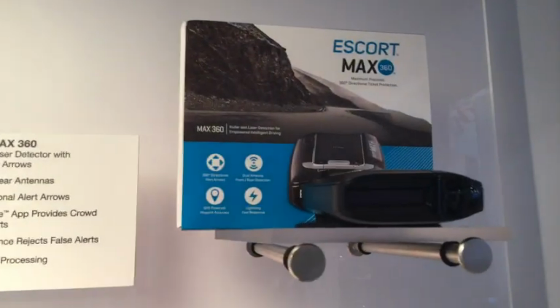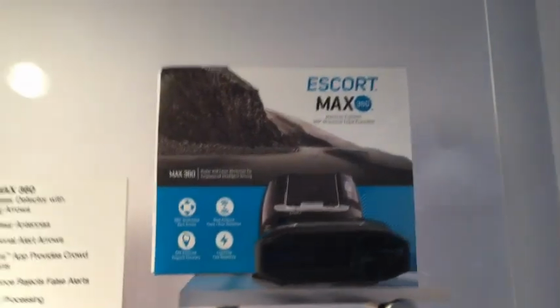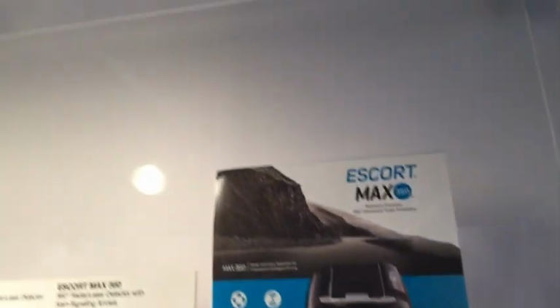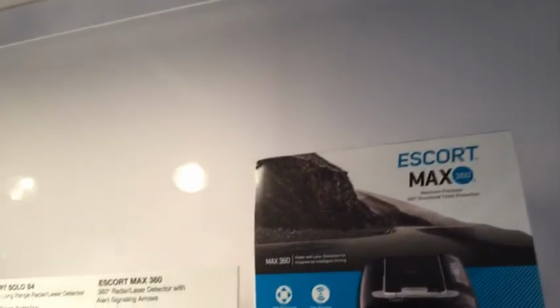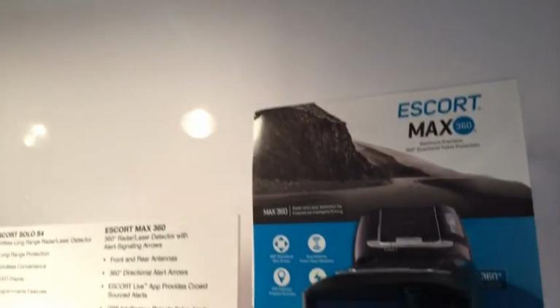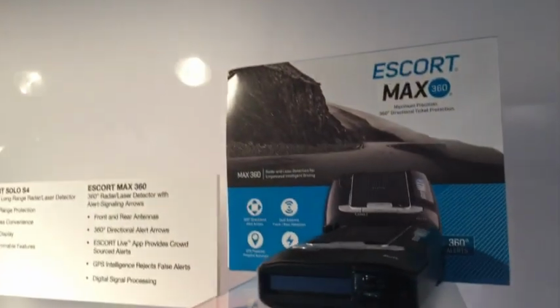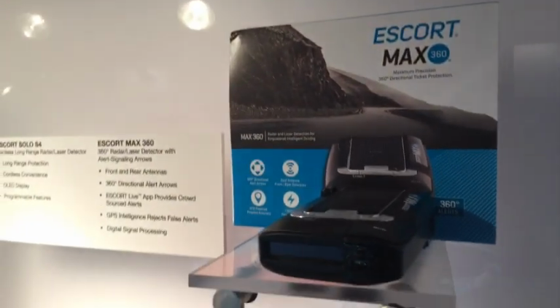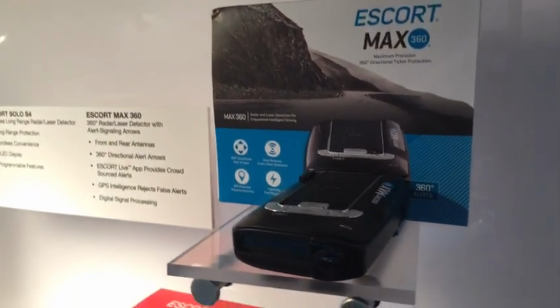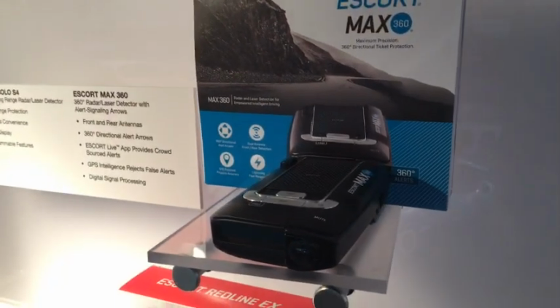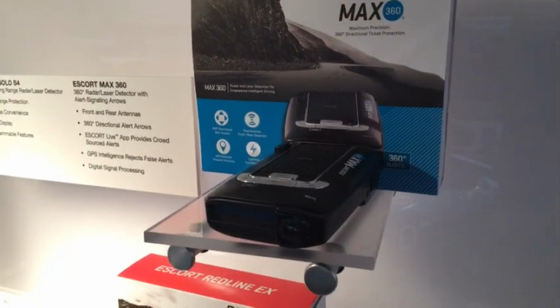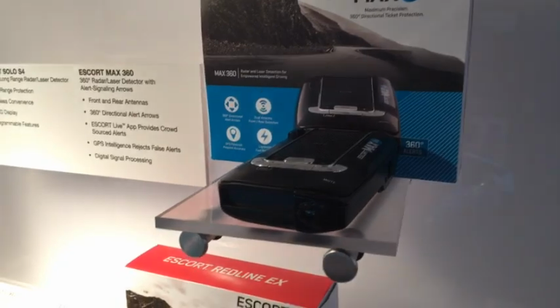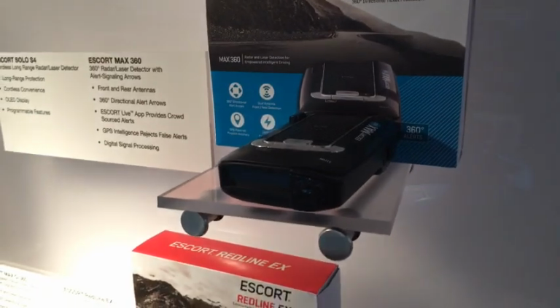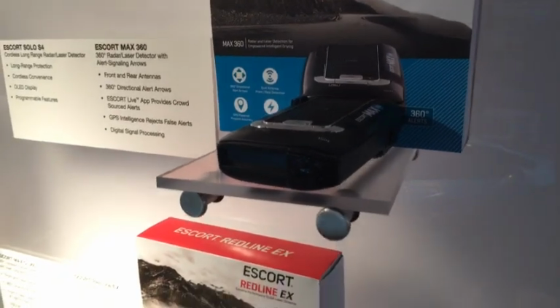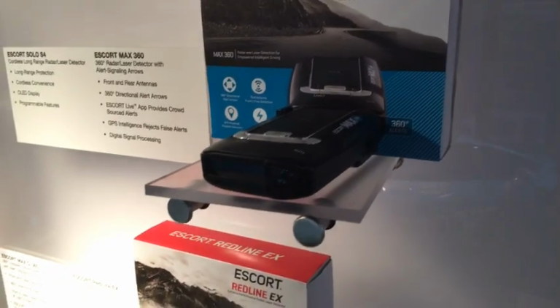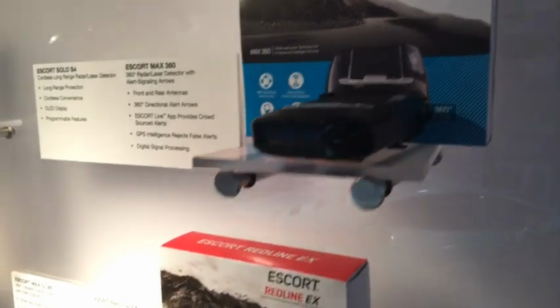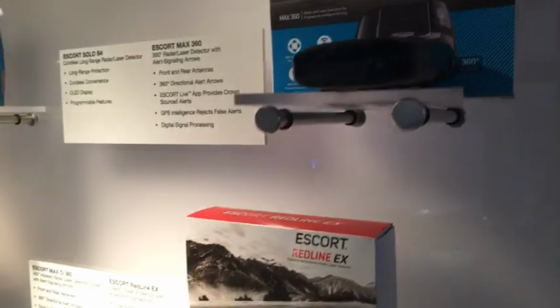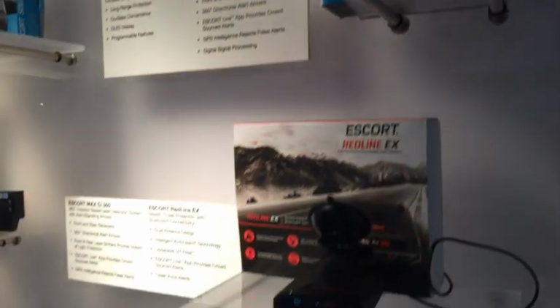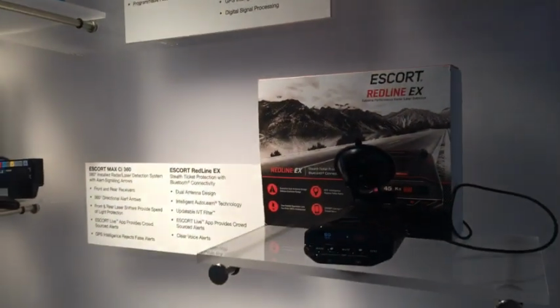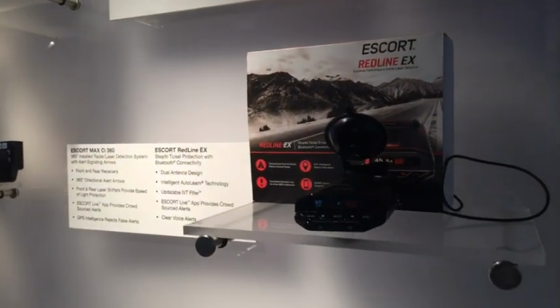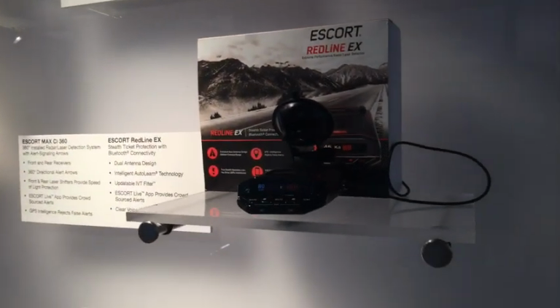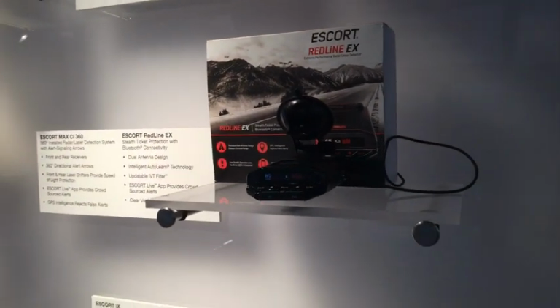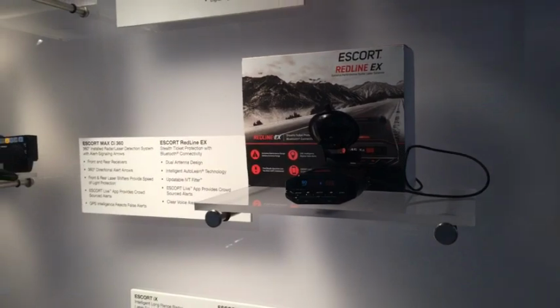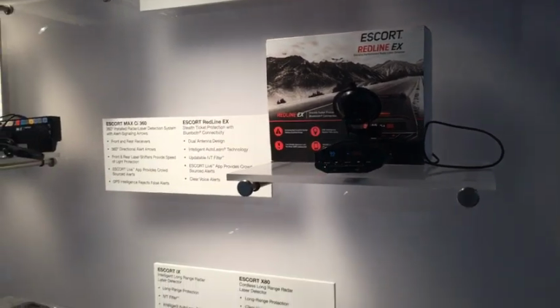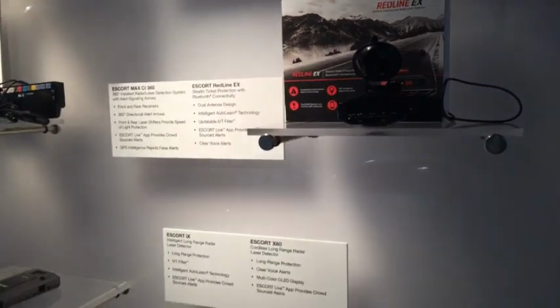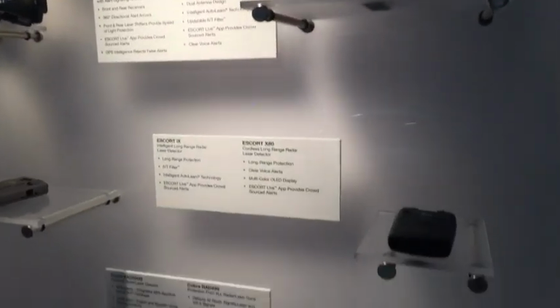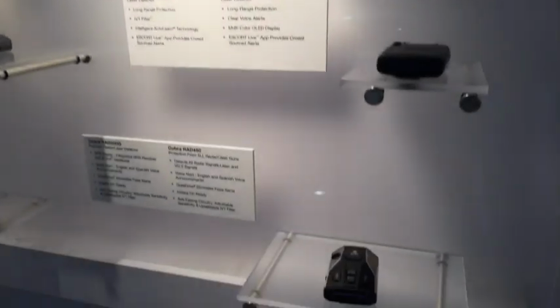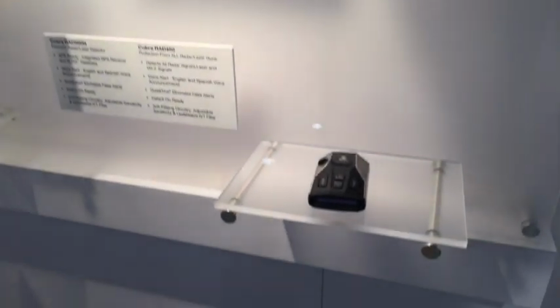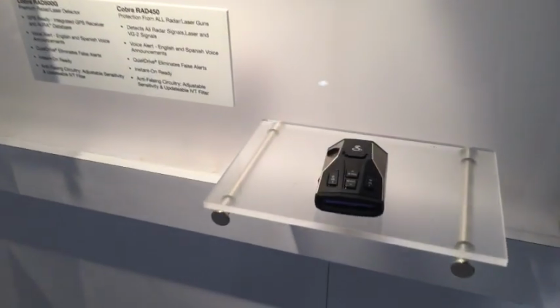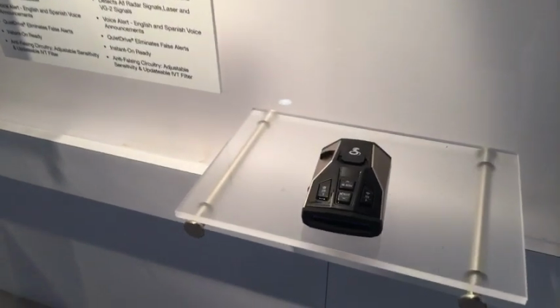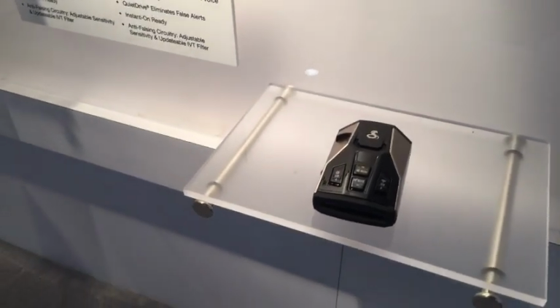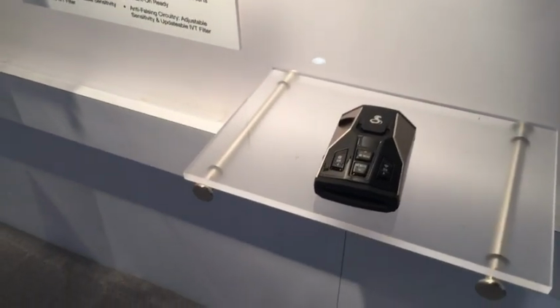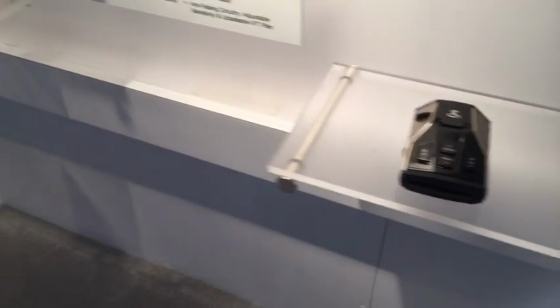They've got the regular 360 here. The 360C is not on display since it's kind of just announced but not yet available. So they've got the regular 360, the Redline EX, and some of the Cobras.